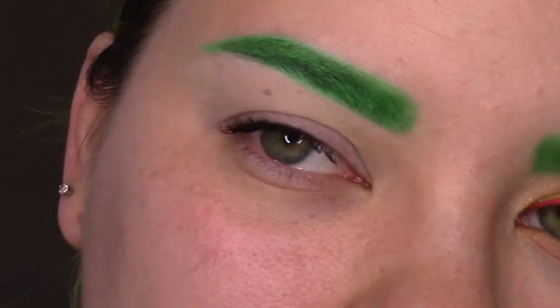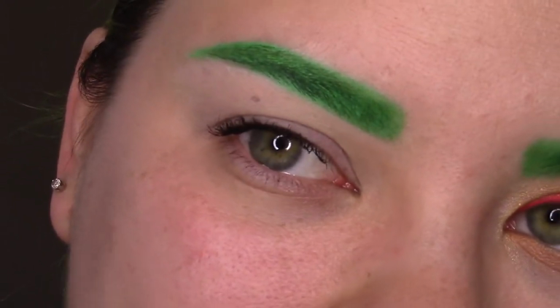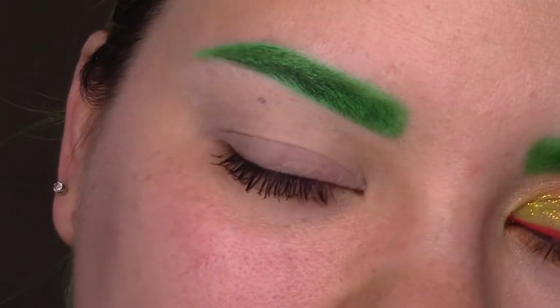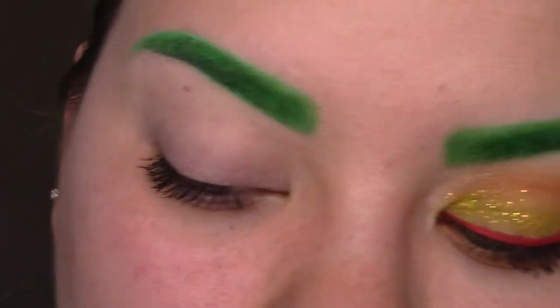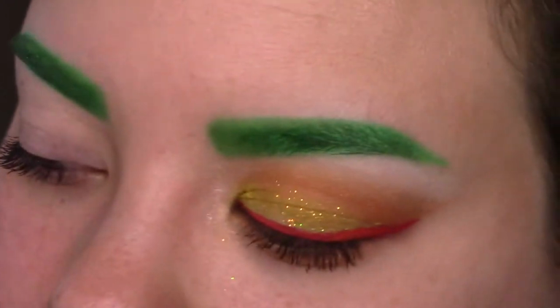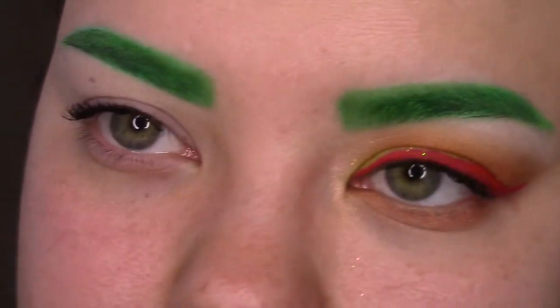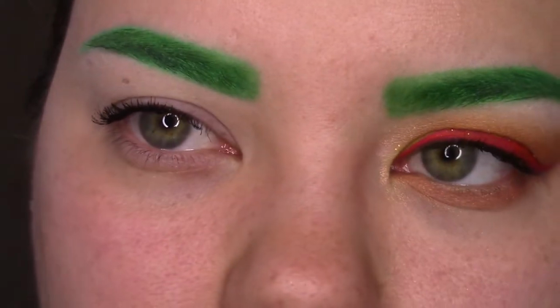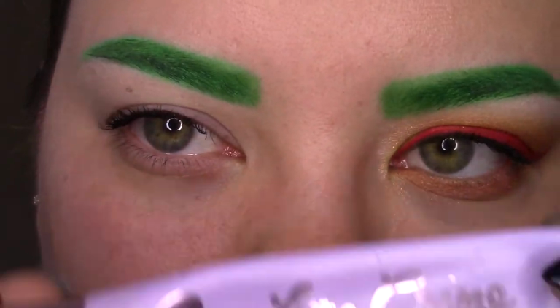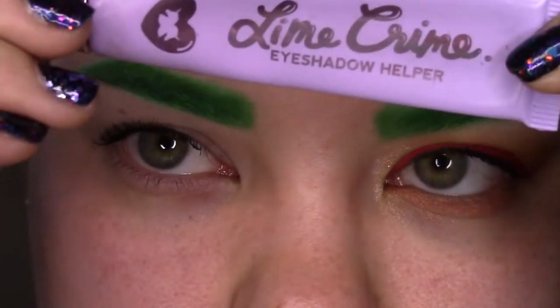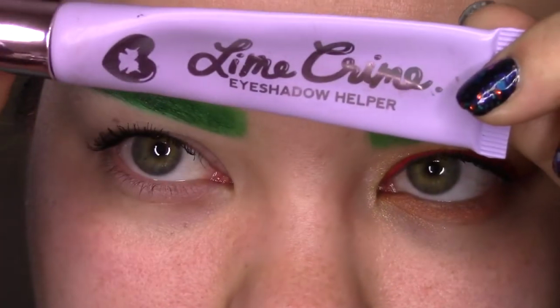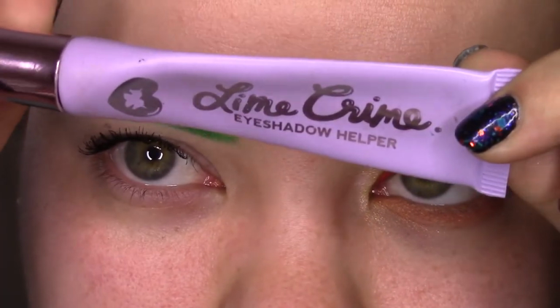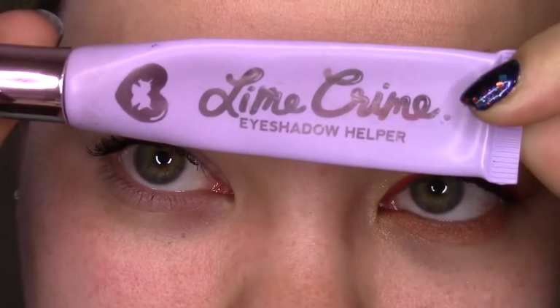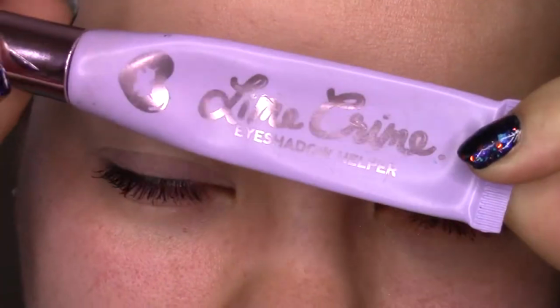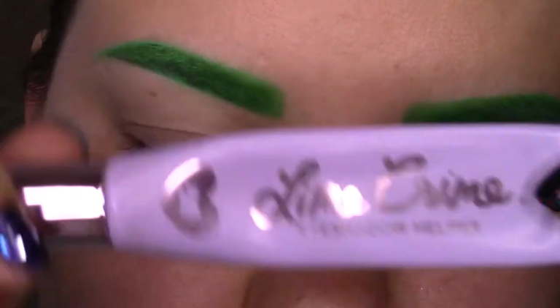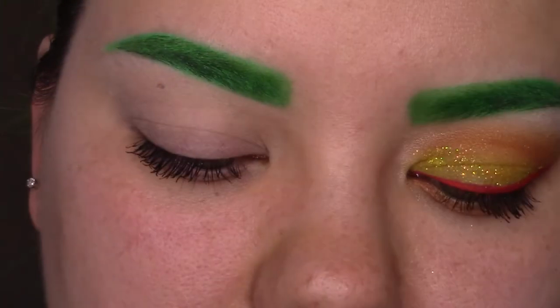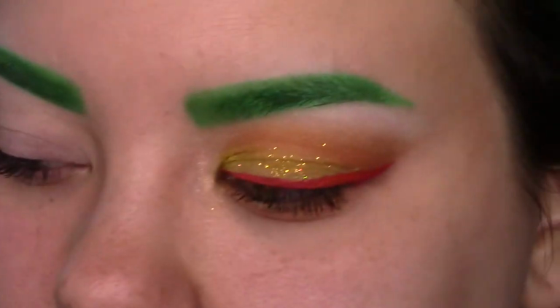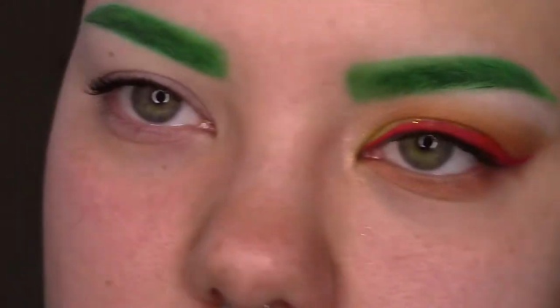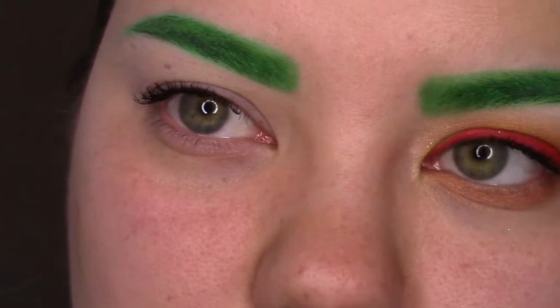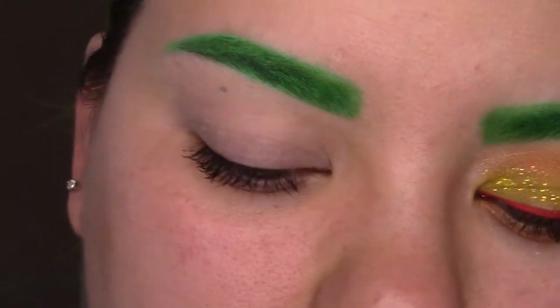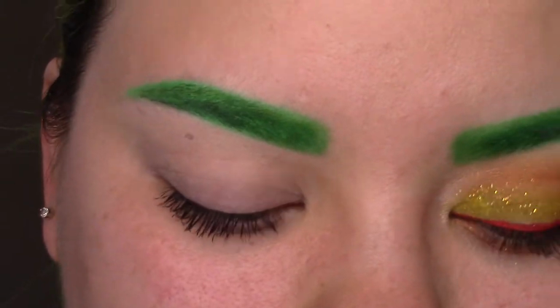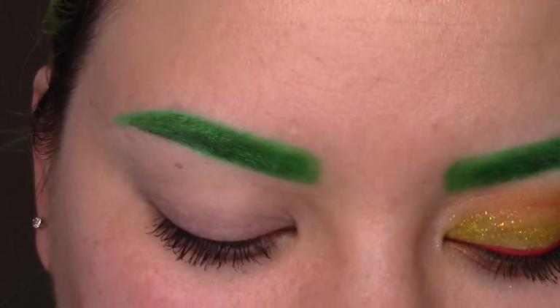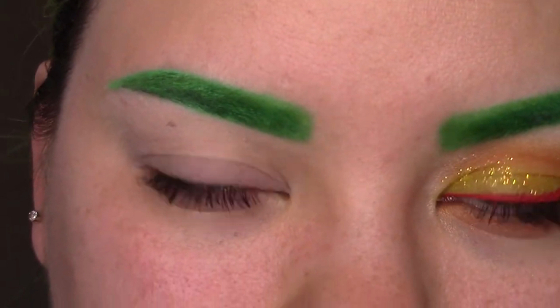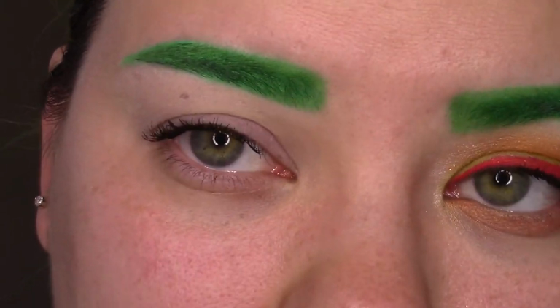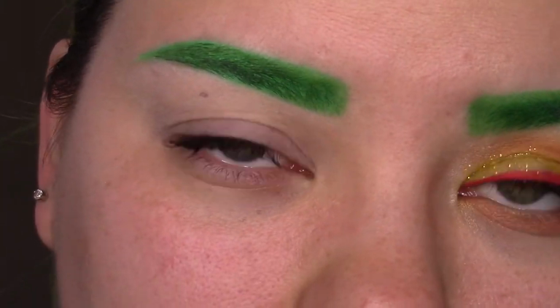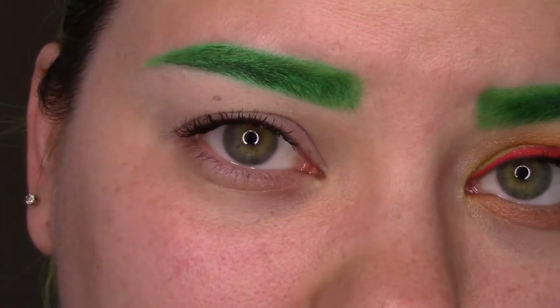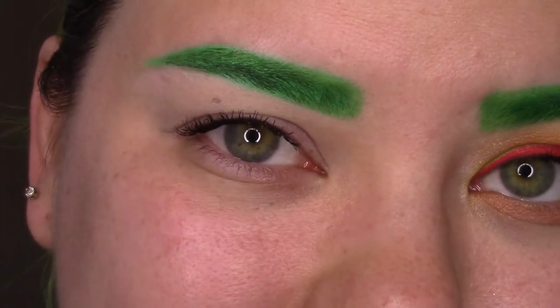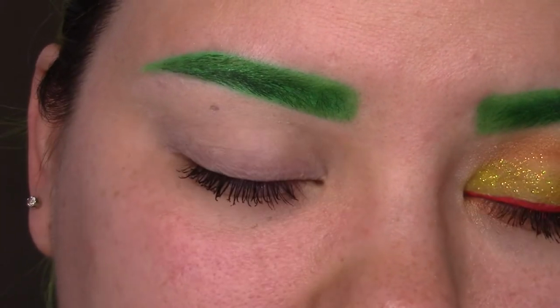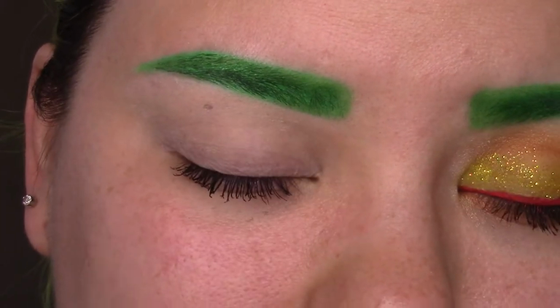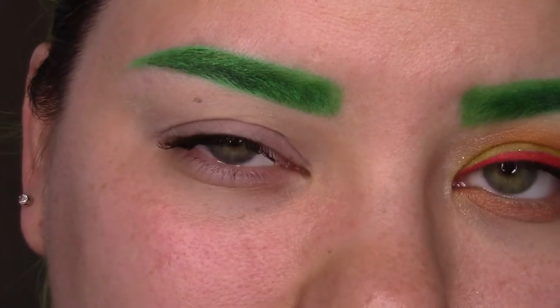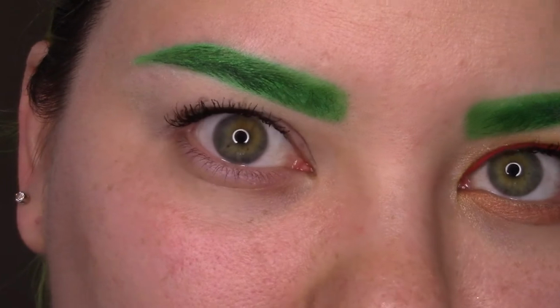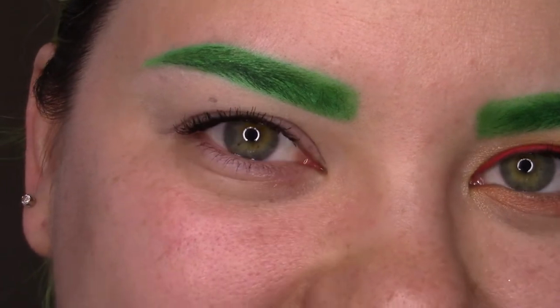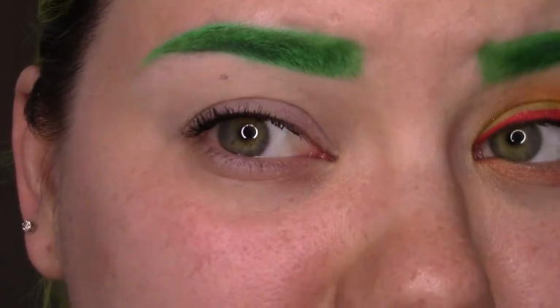I've already primed my eyelid. For that, I used my Lime Crime Eyeshadow Helper, which is my favorite primer ever because it actually keeps my shadows from greasing. And that's great if you have super oily eyelids like me.